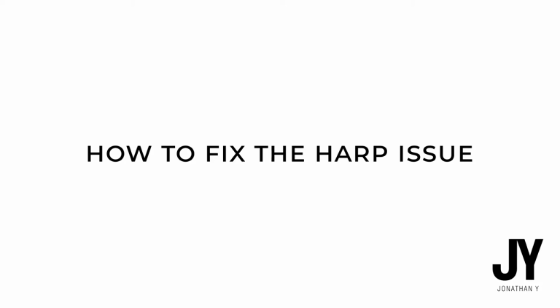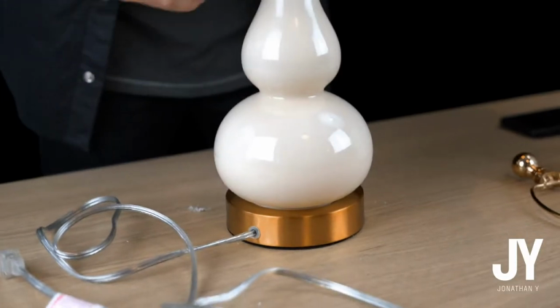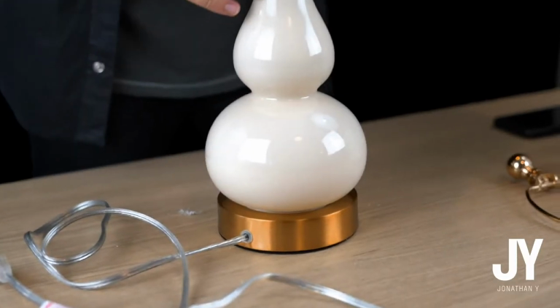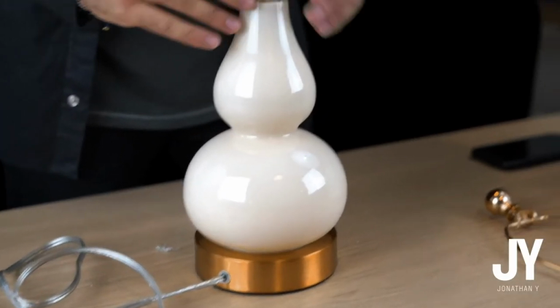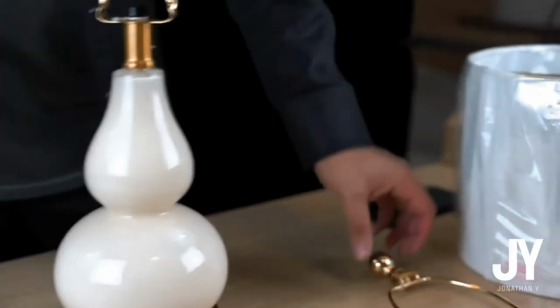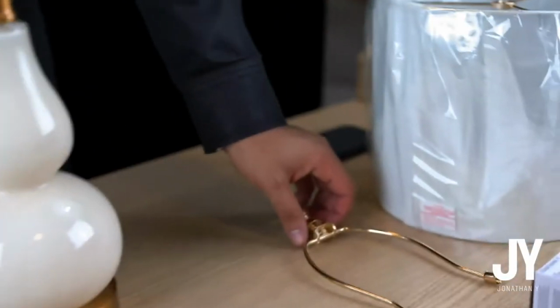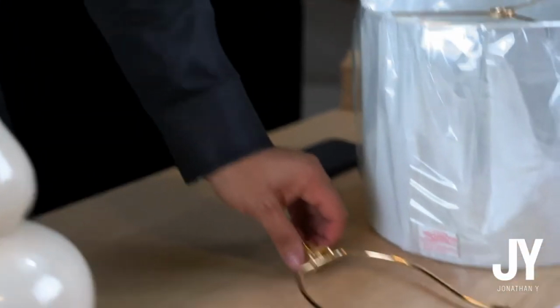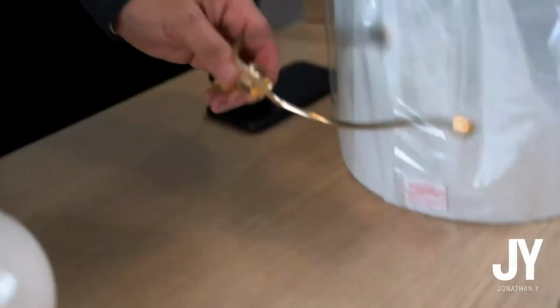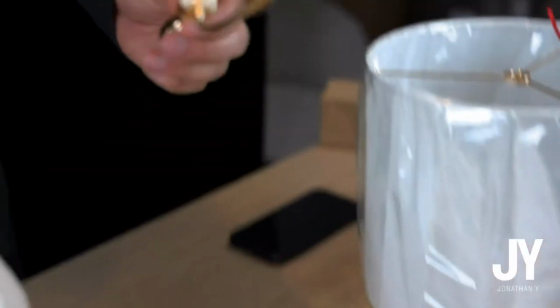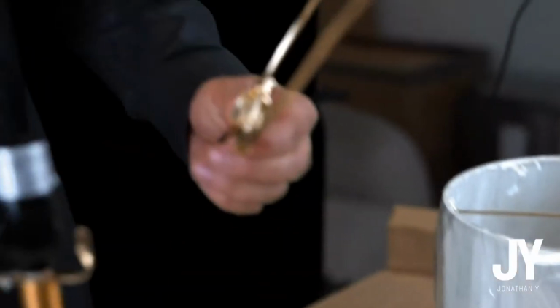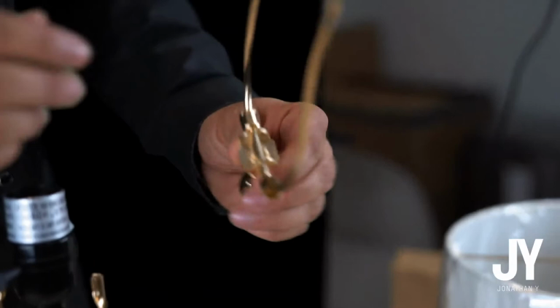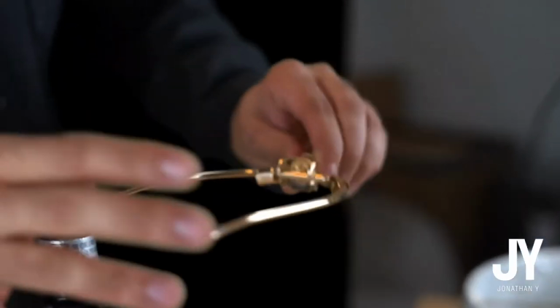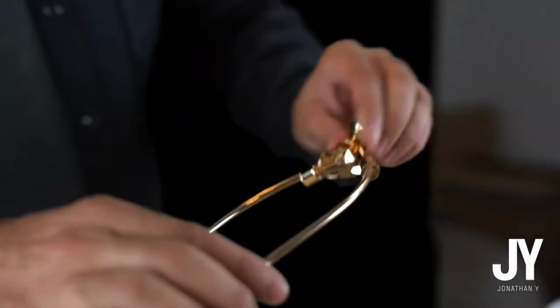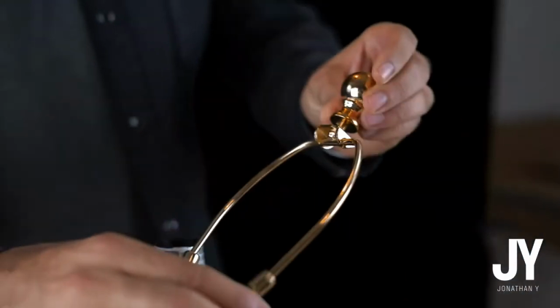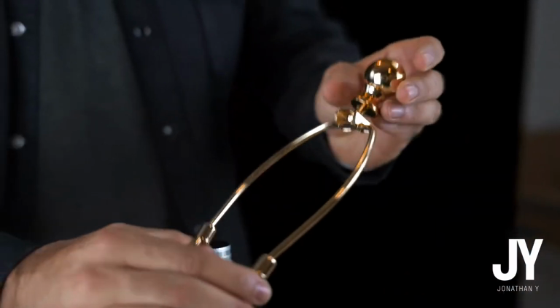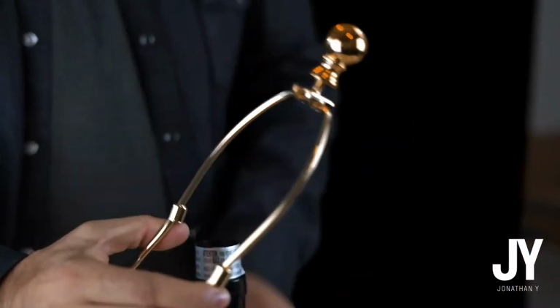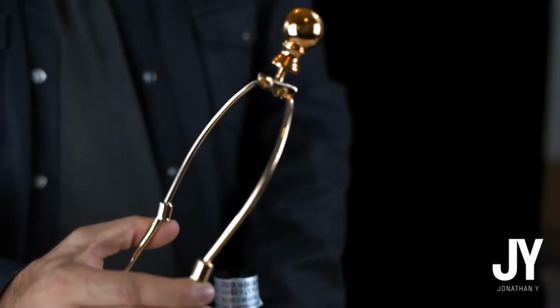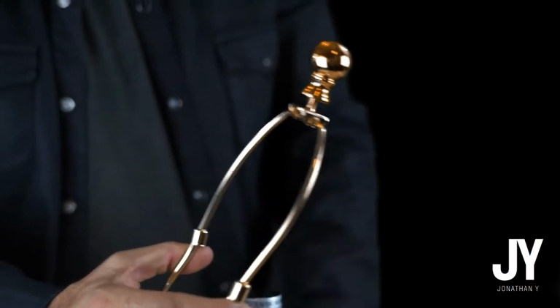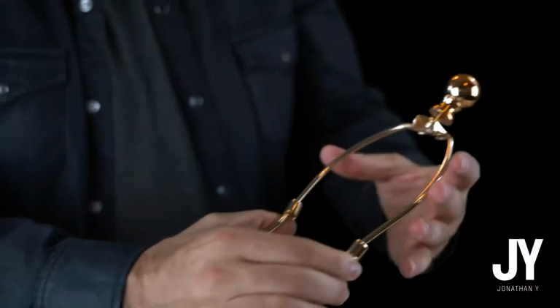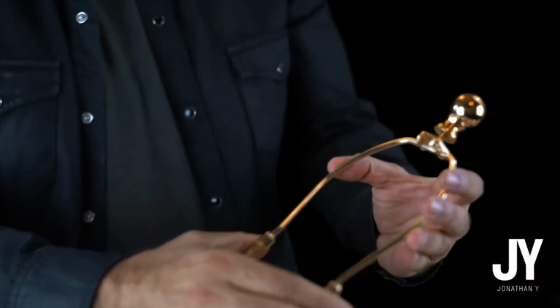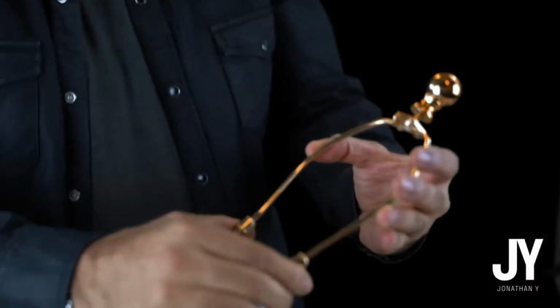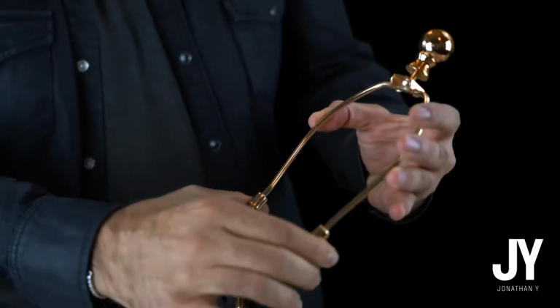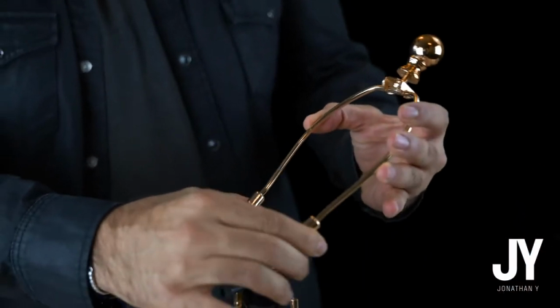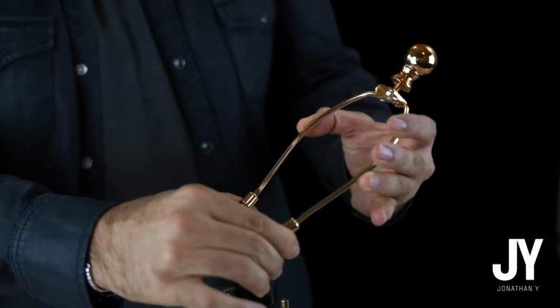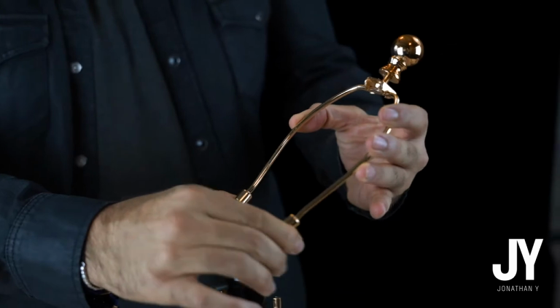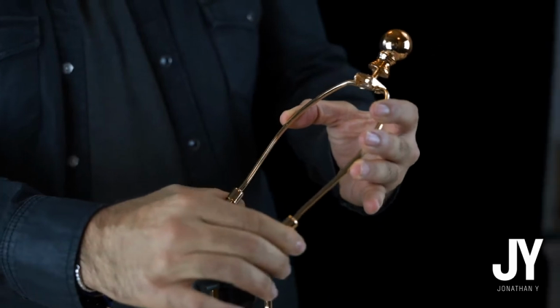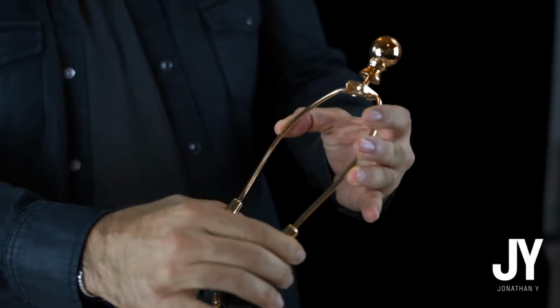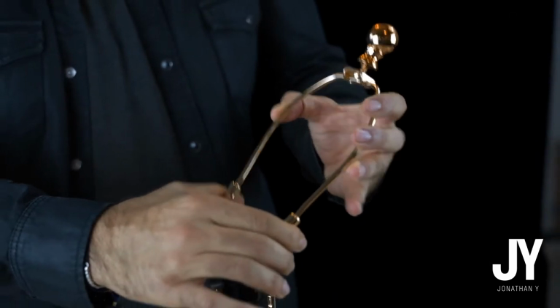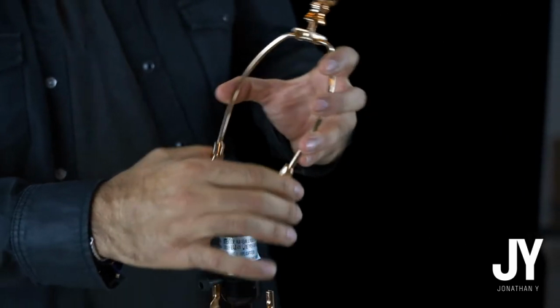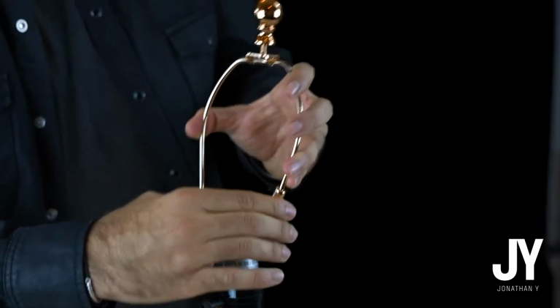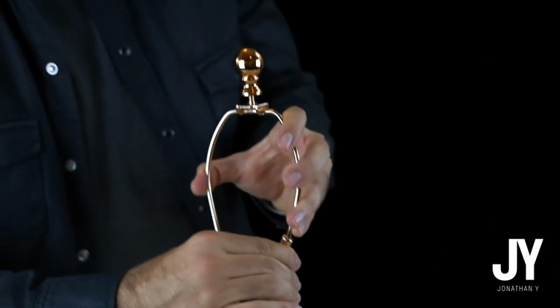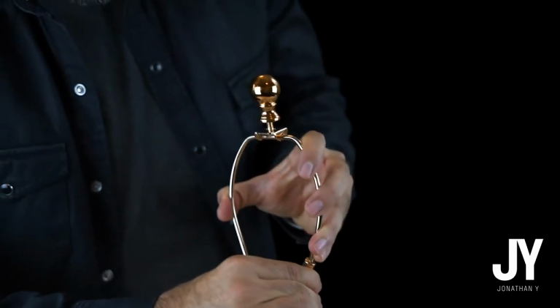Next step is to put the harp onto your lamp. You can squeeze the ends of the harp so they can nicely adjust.